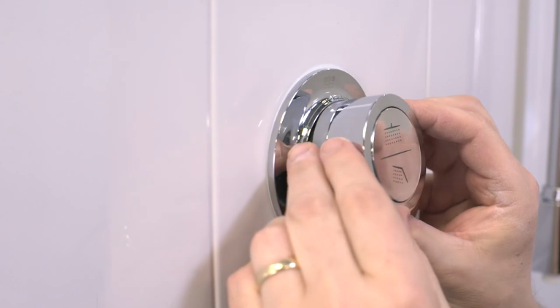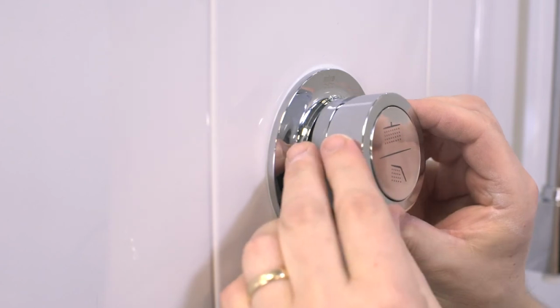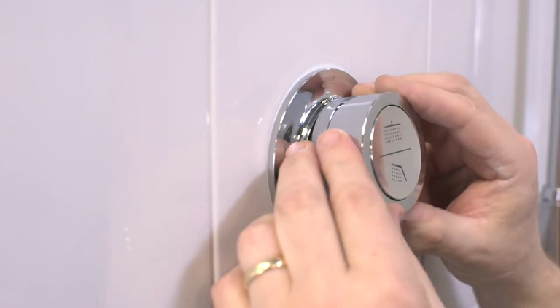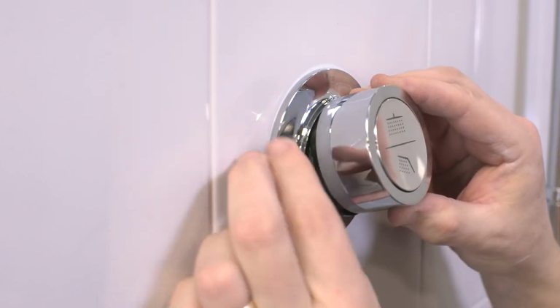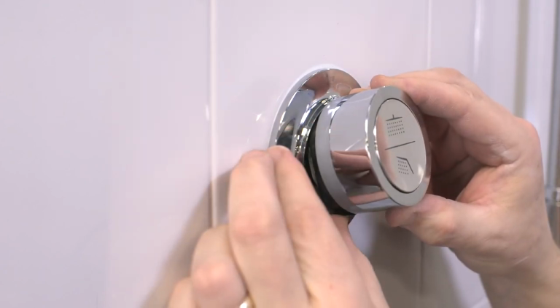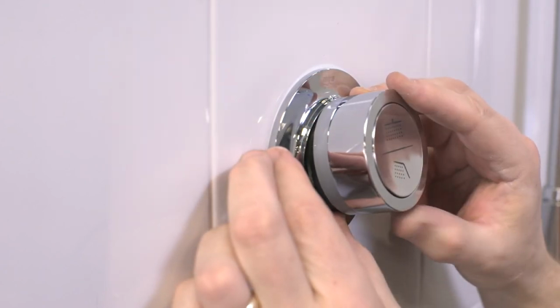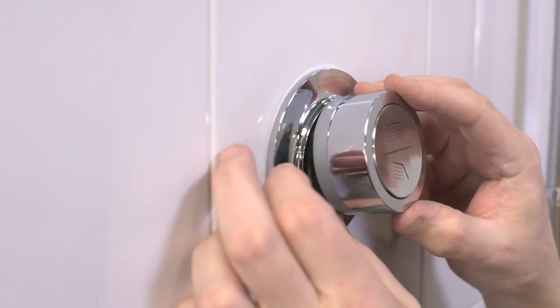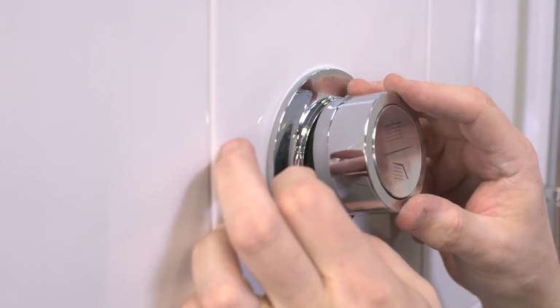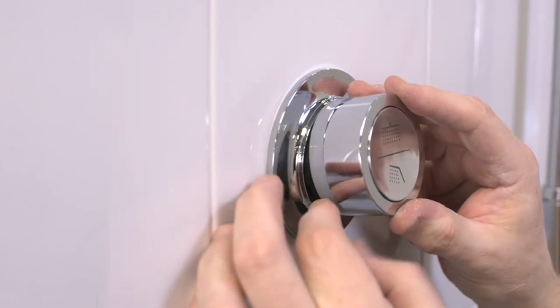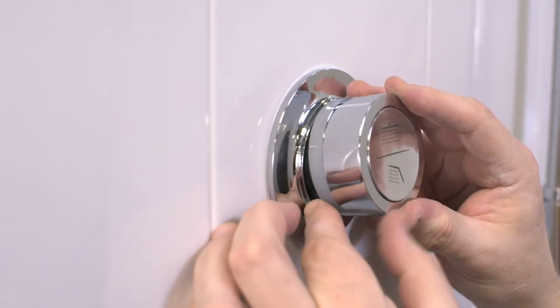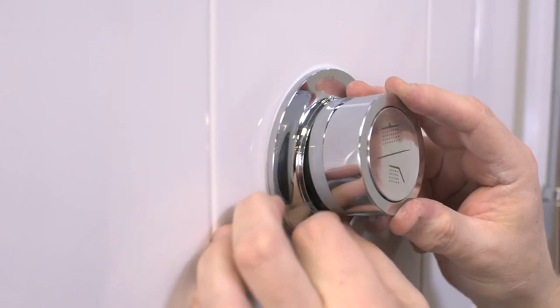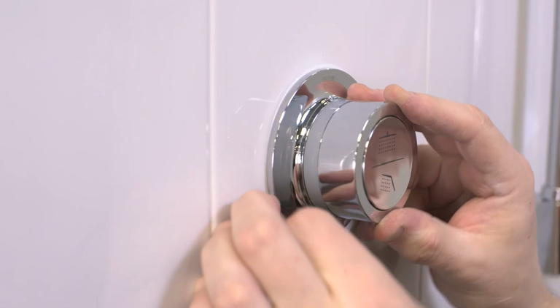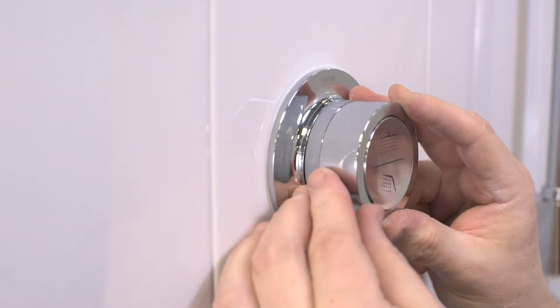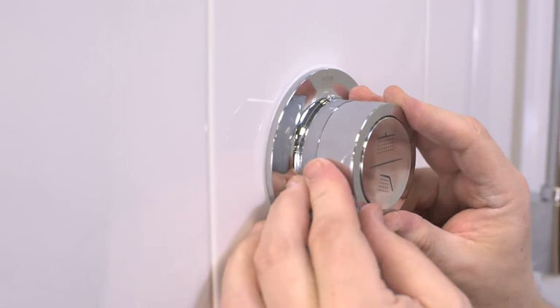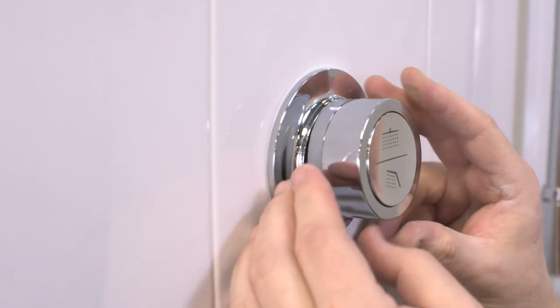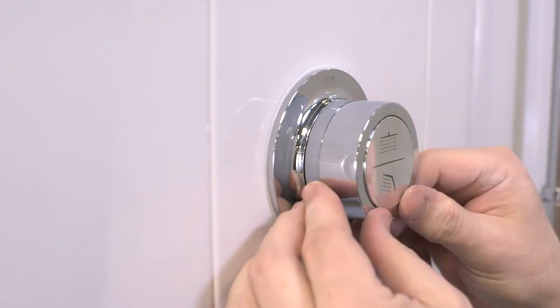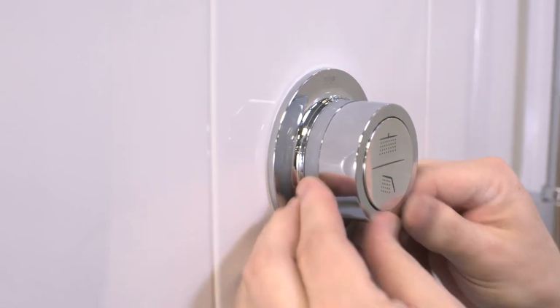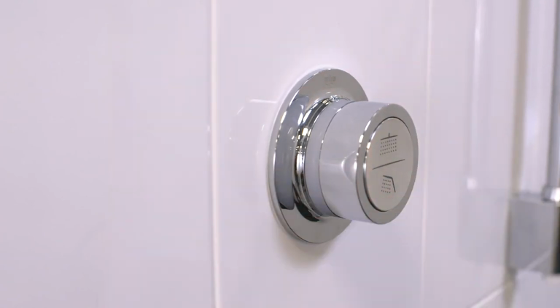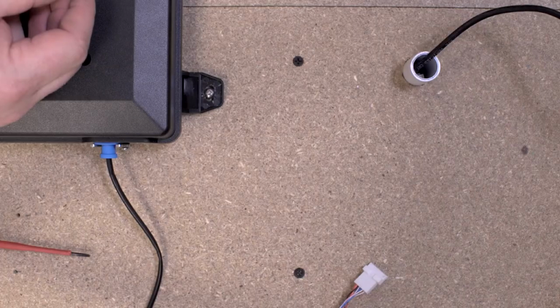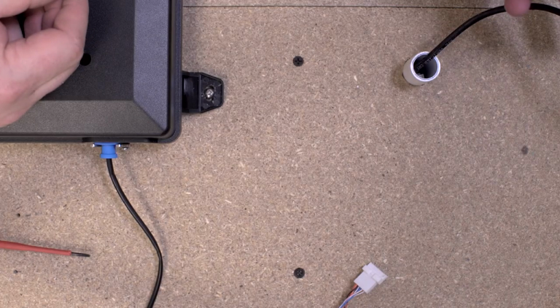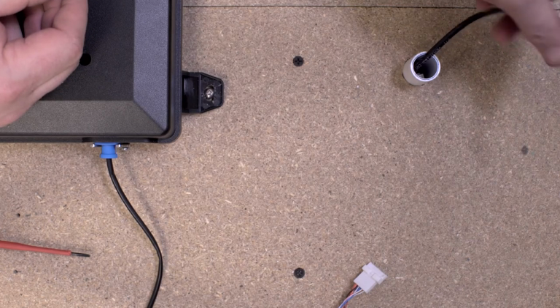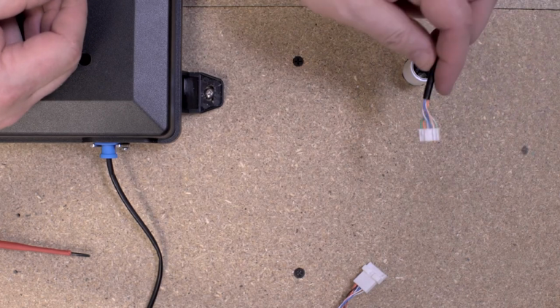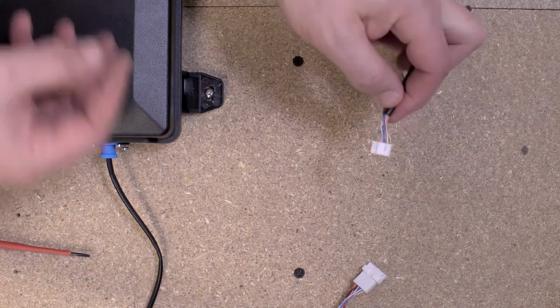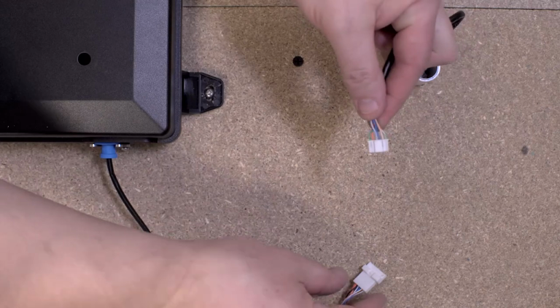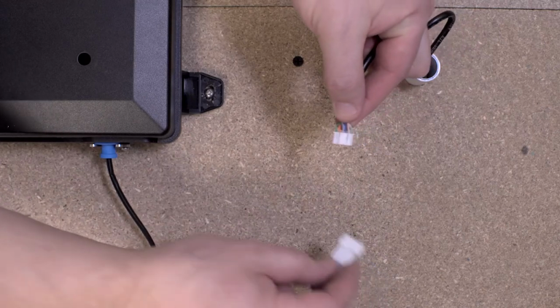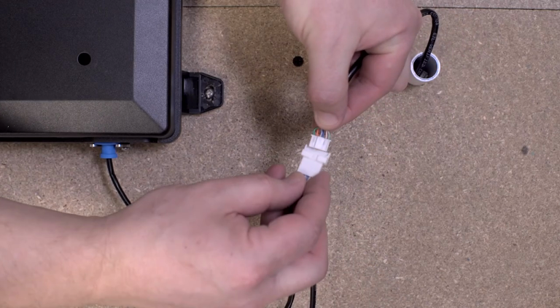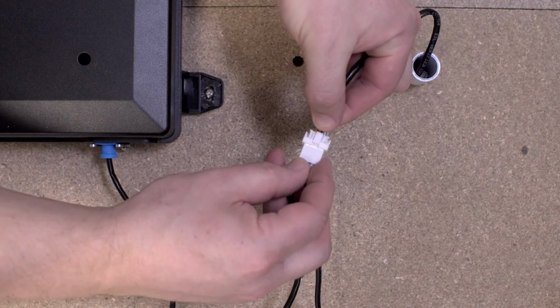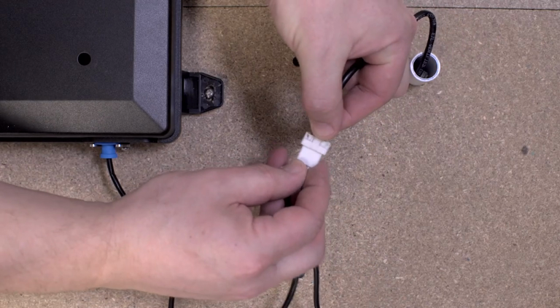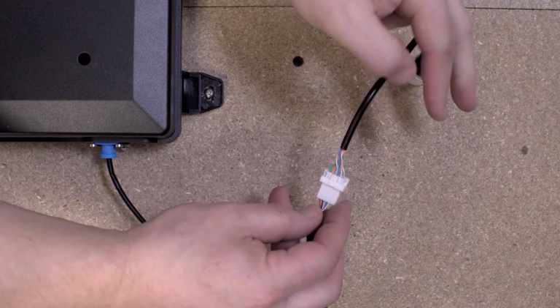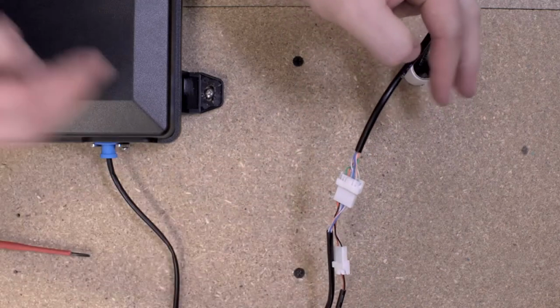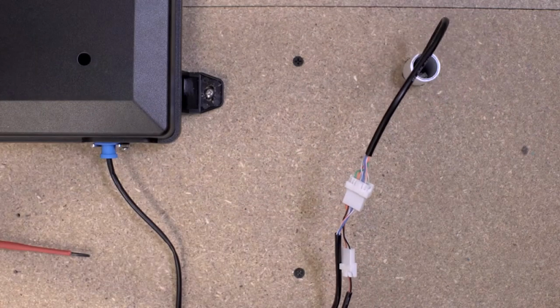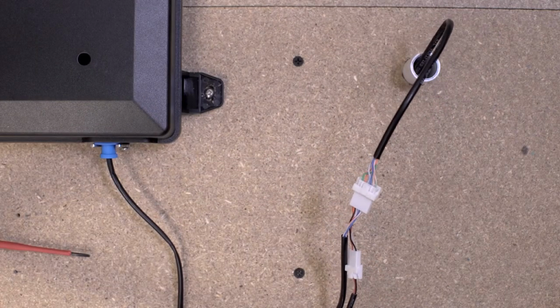Push the interface into the backplate, top first, making sure to press the button on the bottom to click the user interface into place. Having done so, the final connection can be made at the mixing valve by connecting the user interface cable to the coupler cable.